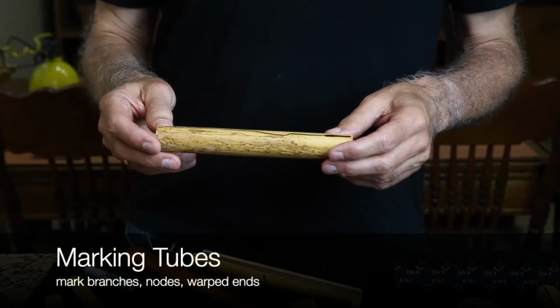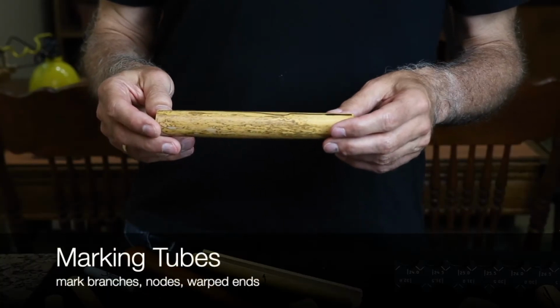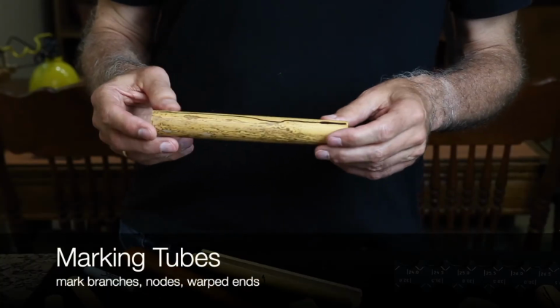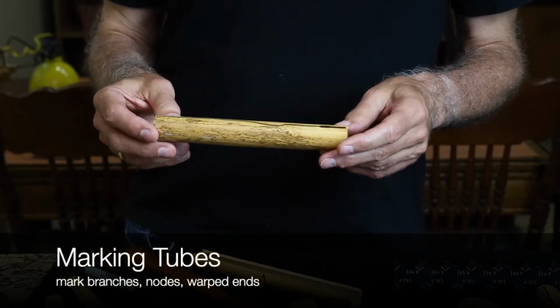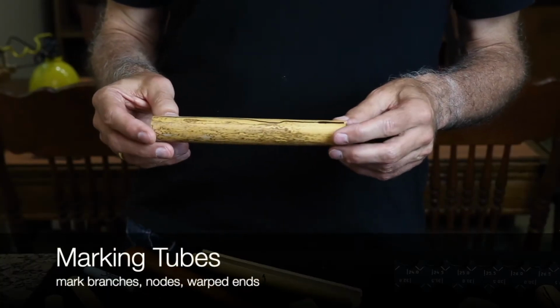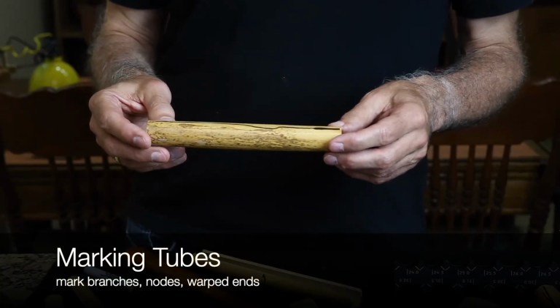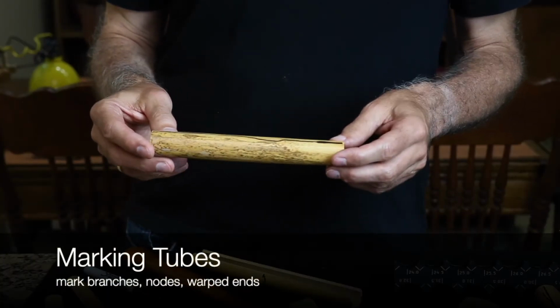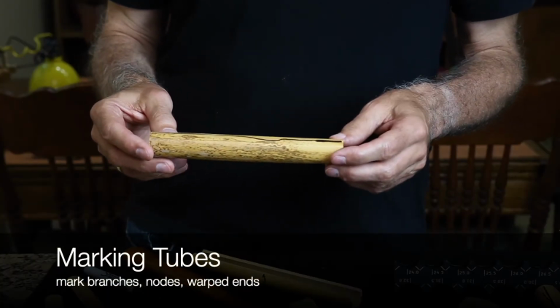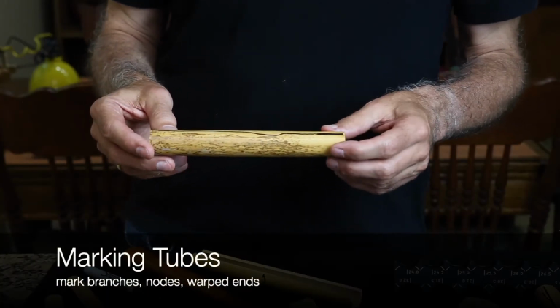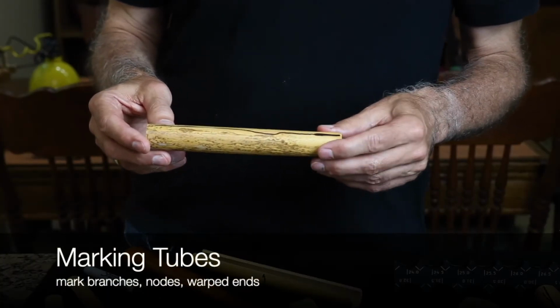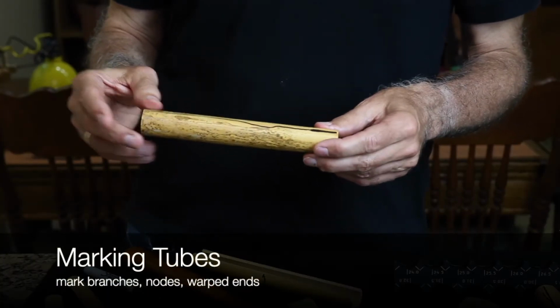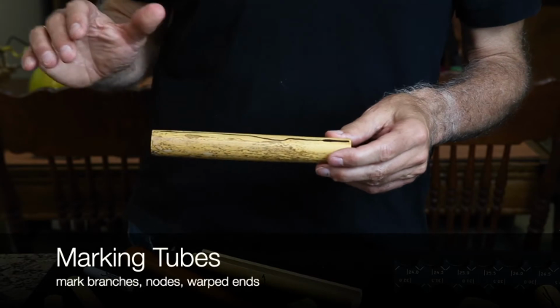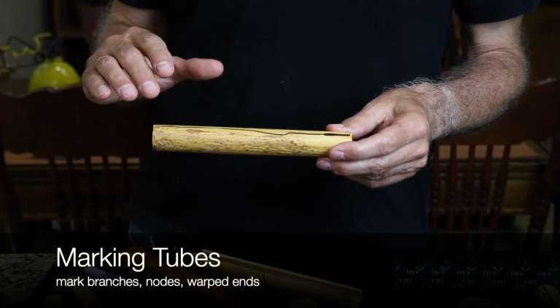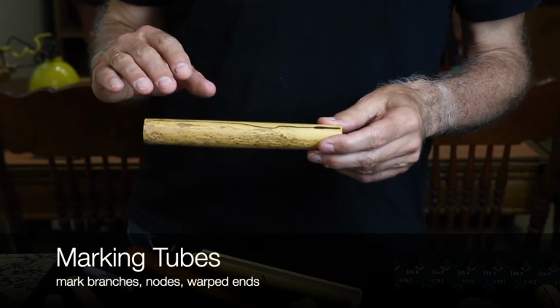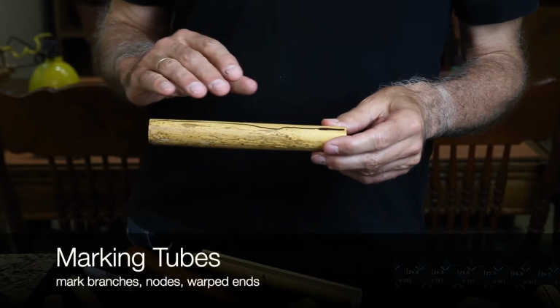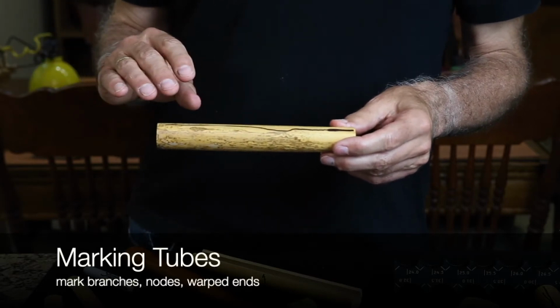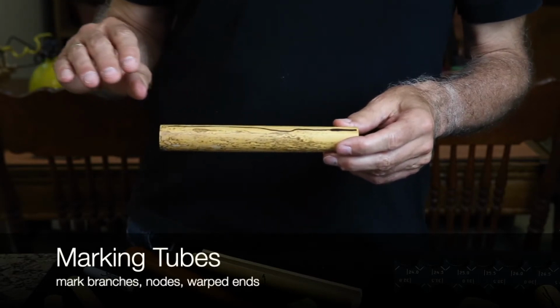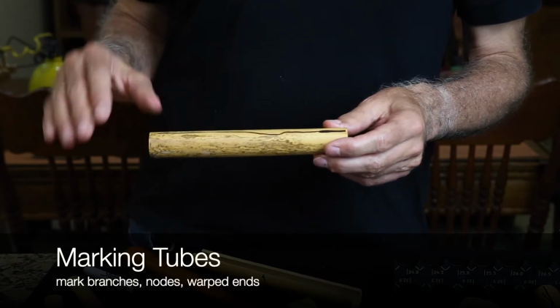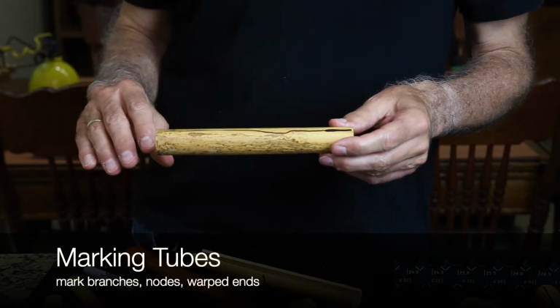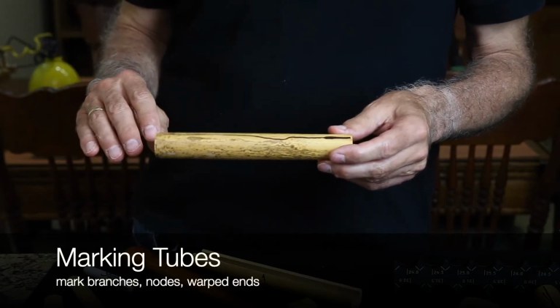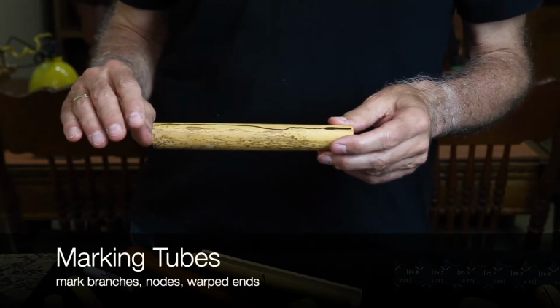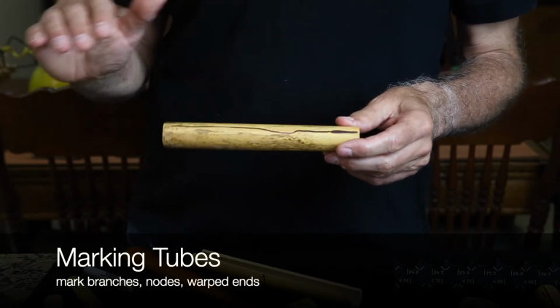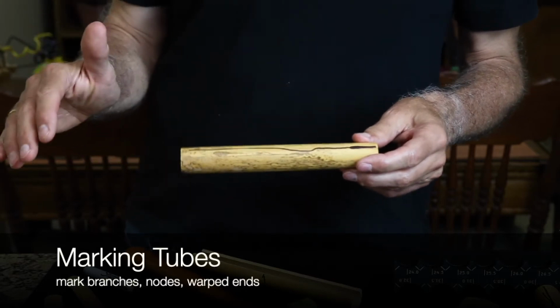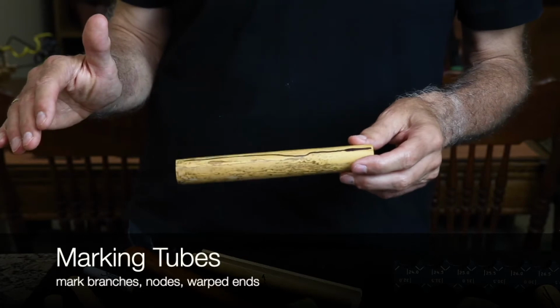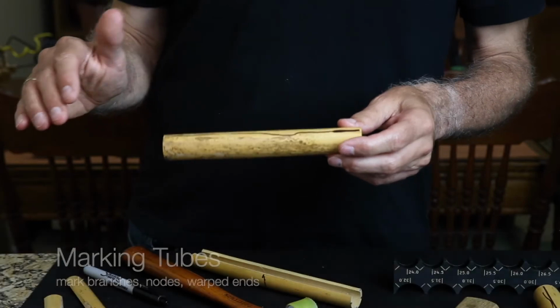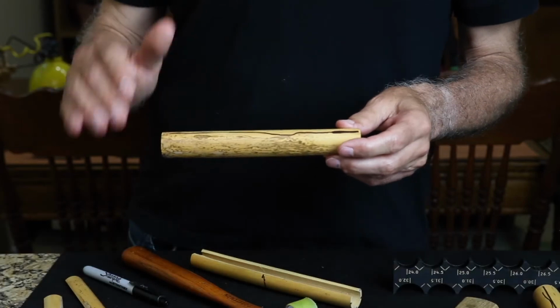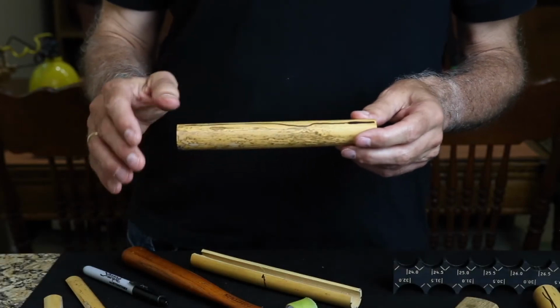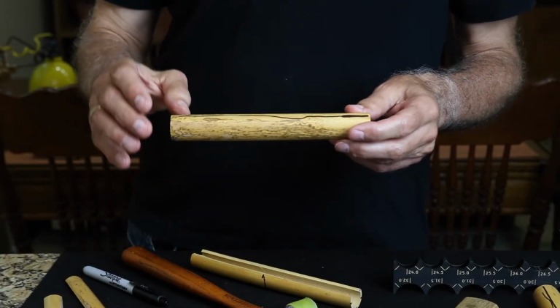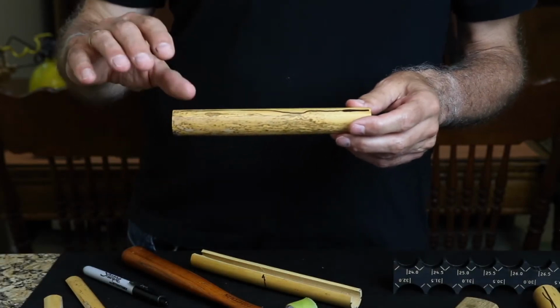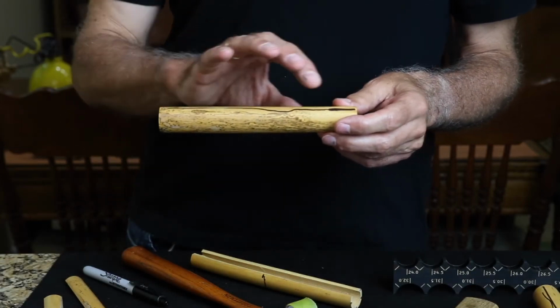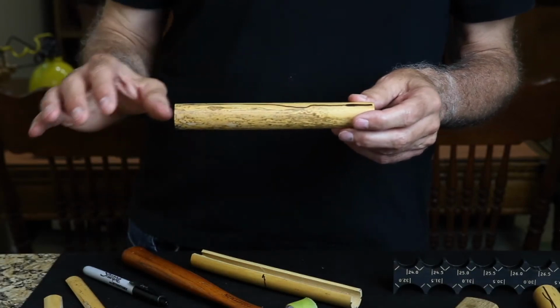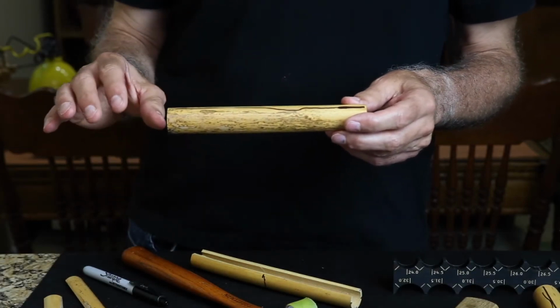After rolling the piece out on a flat surface, if you look at the cane — the tube cane — at eye level, ideally with a light source behind it, you should be able to see where the warping occurs.